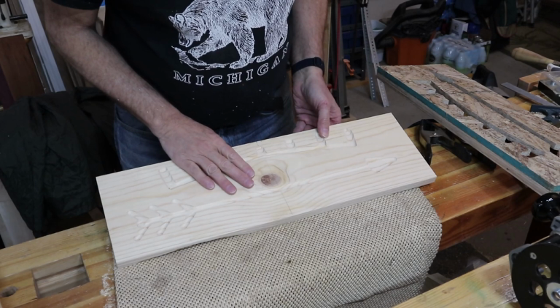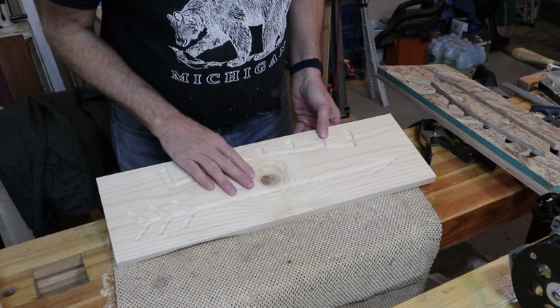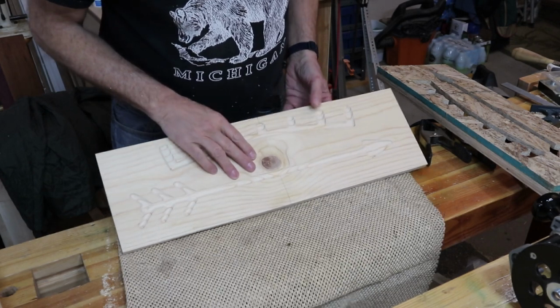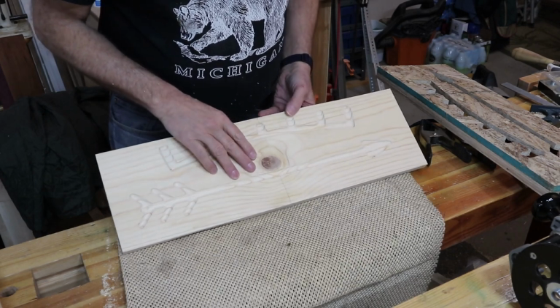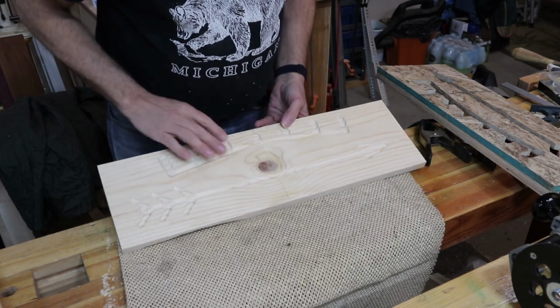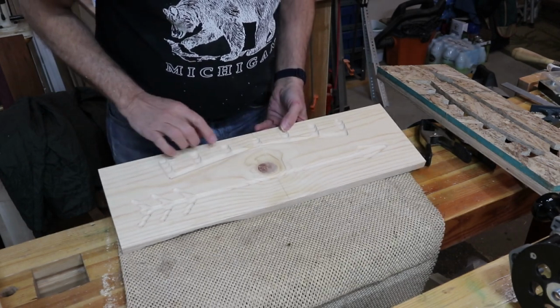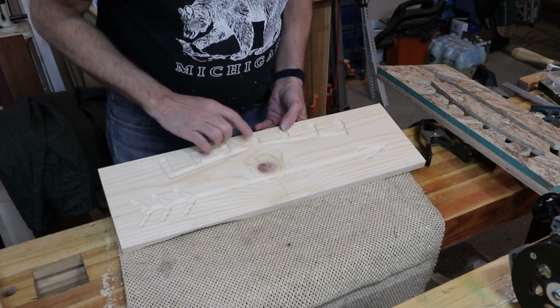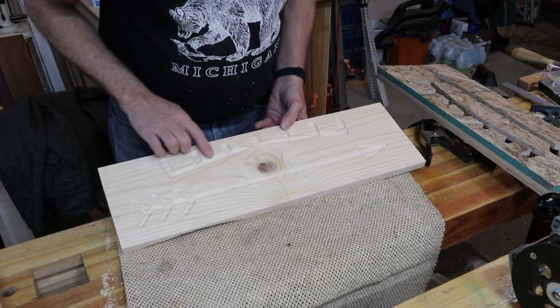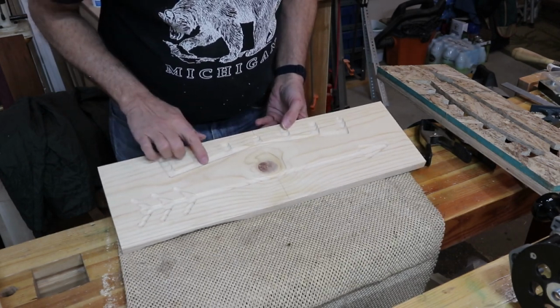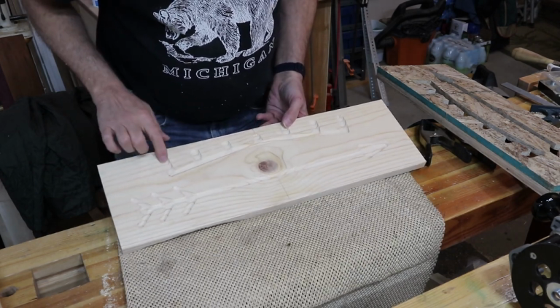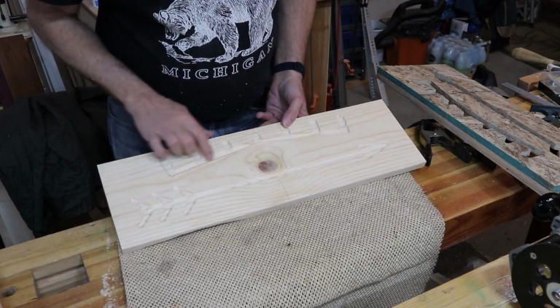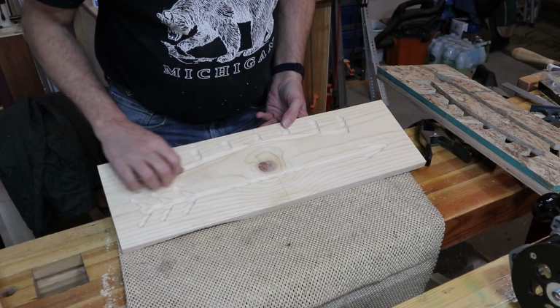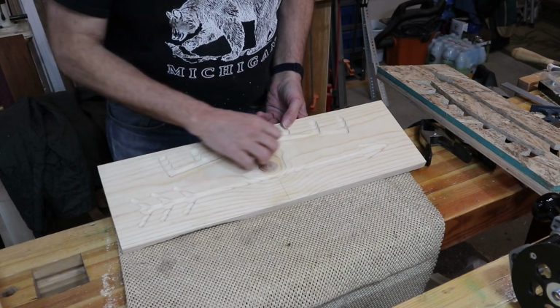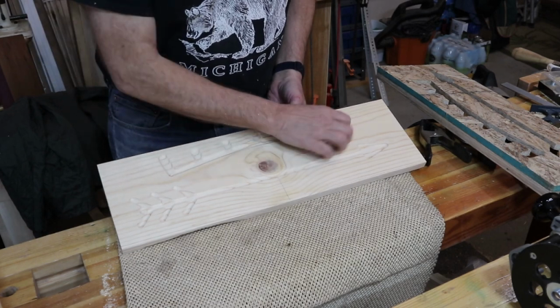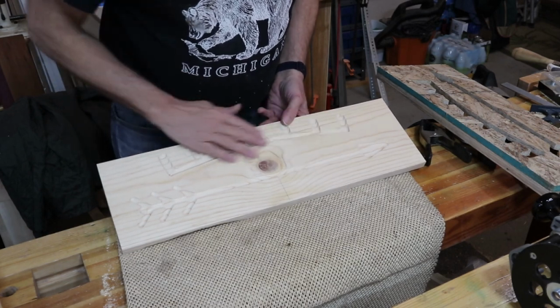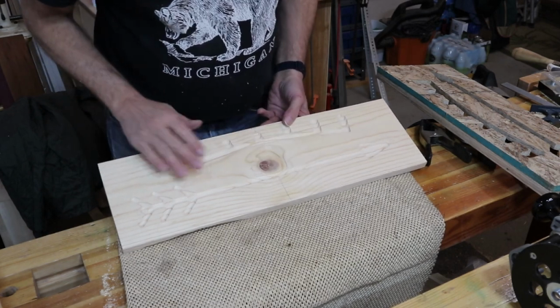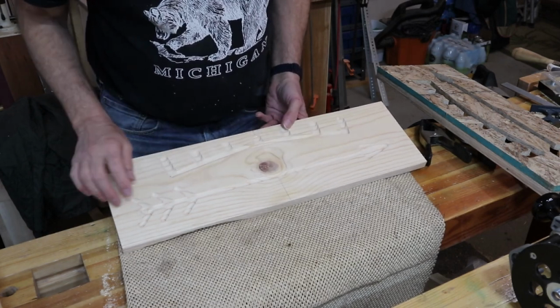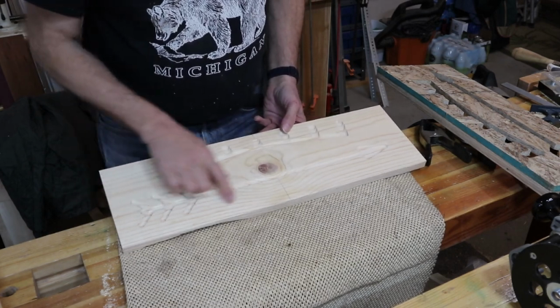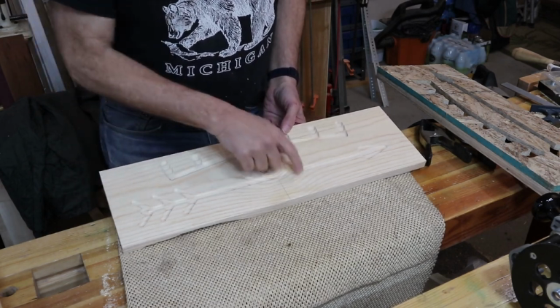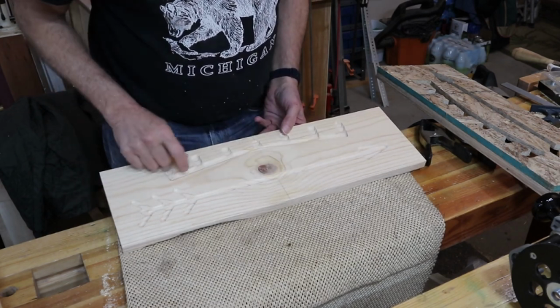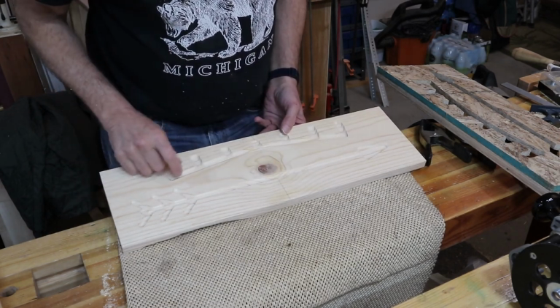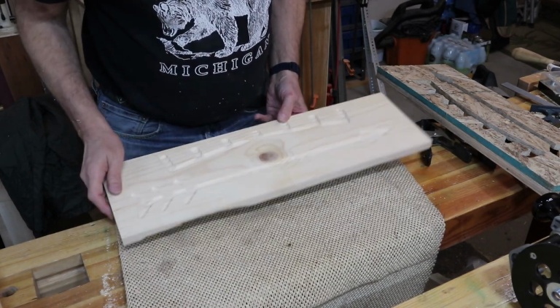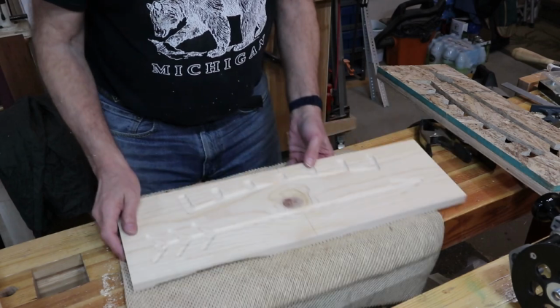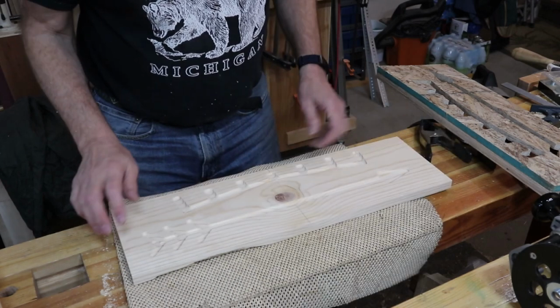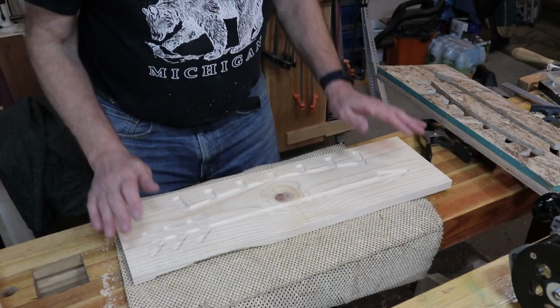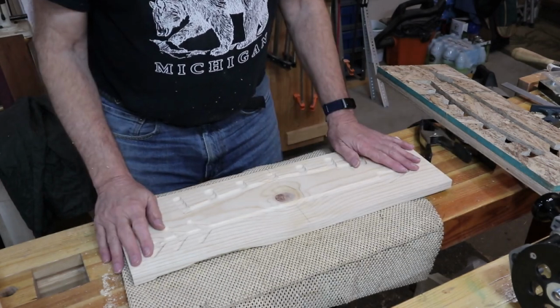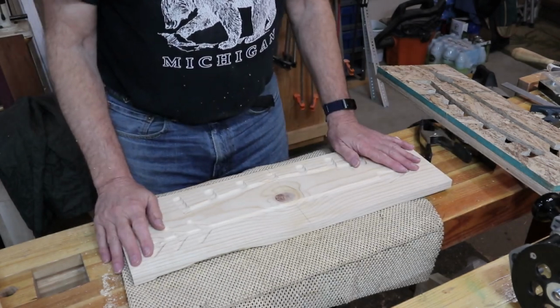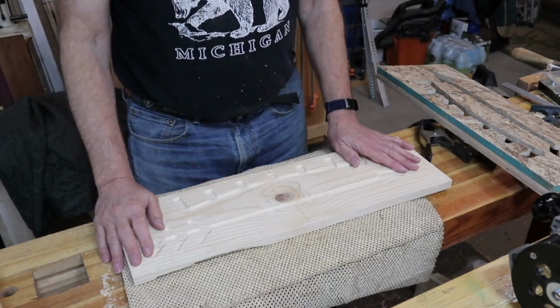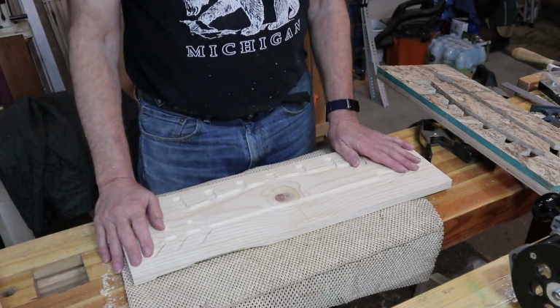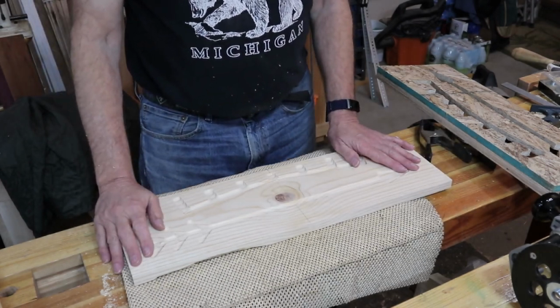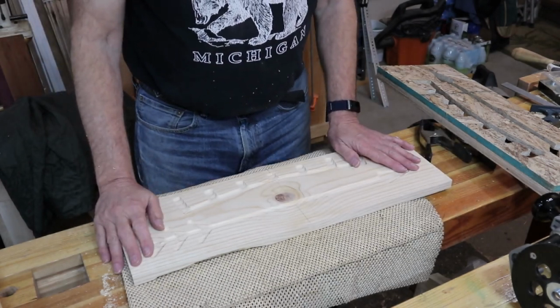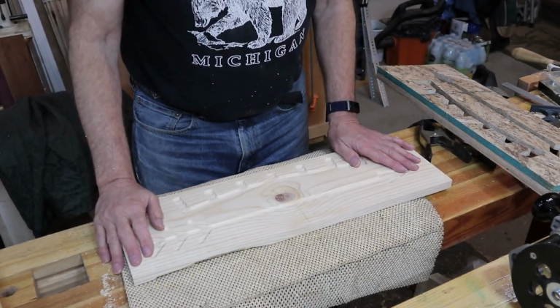That worked out pretty well. I just have a little cleanup with sandpaper down at the bottom along the edge, but otherwise it's ready to get a name put in, then stained and varnished. Let's keep working.